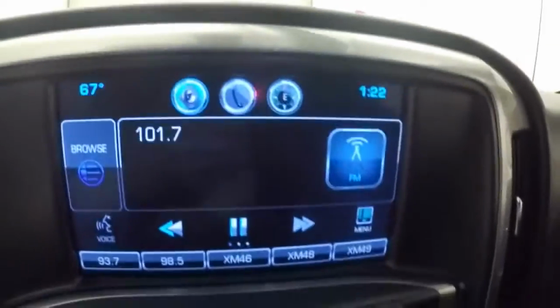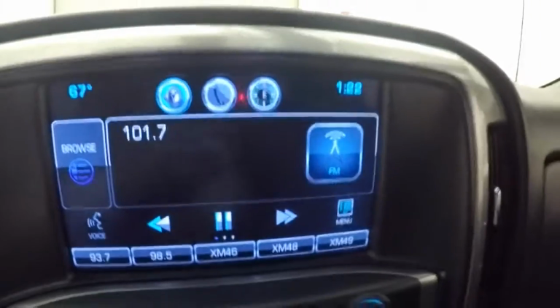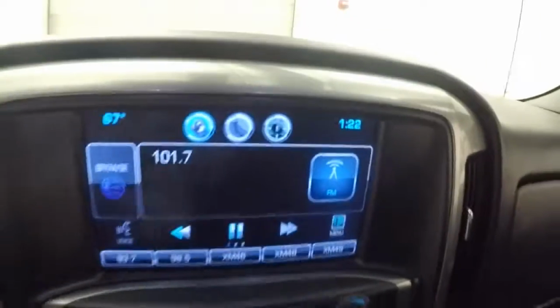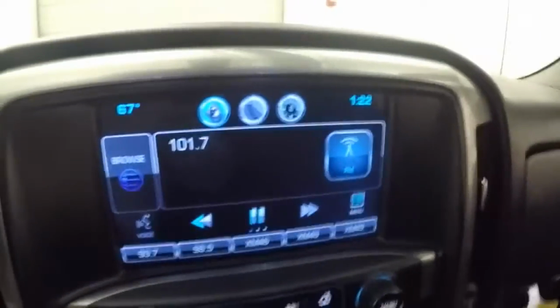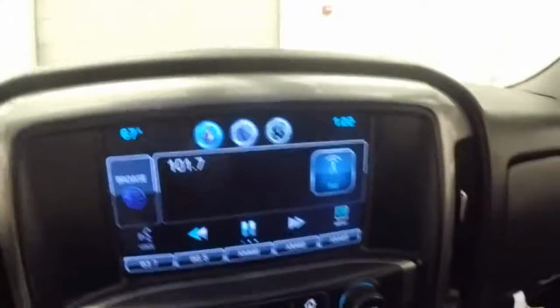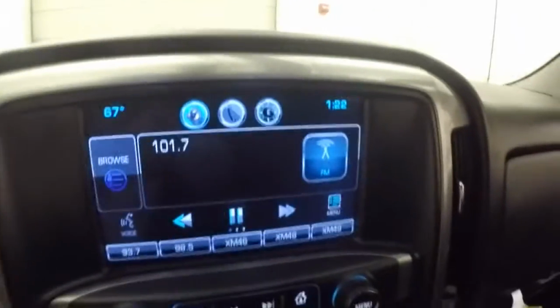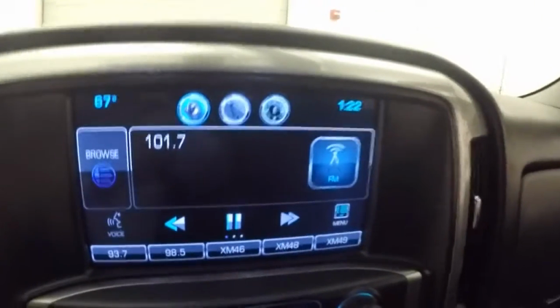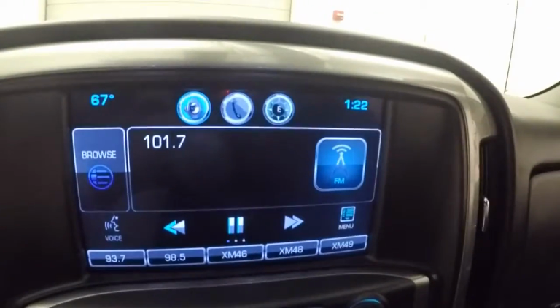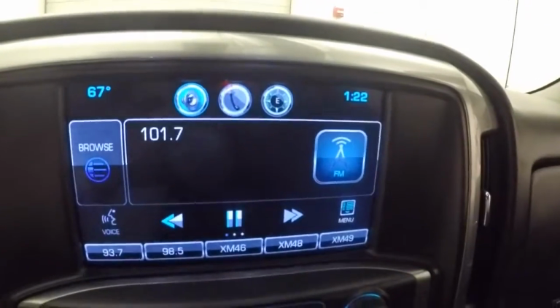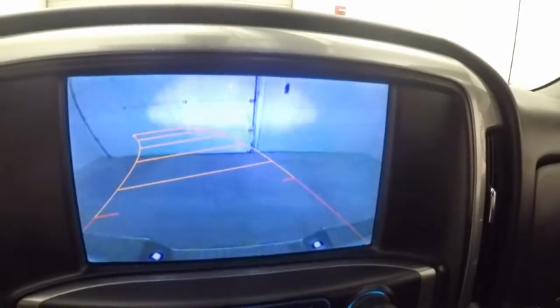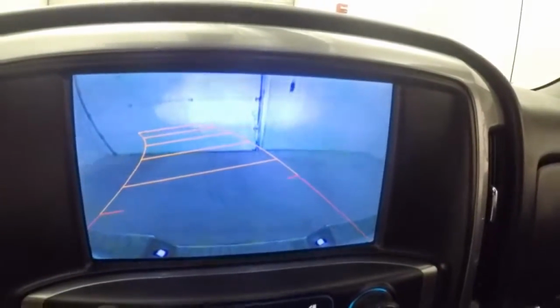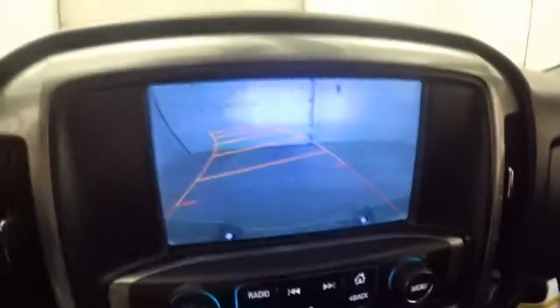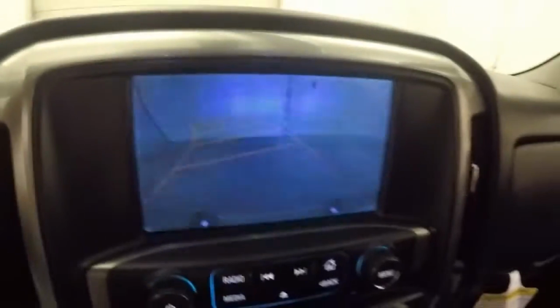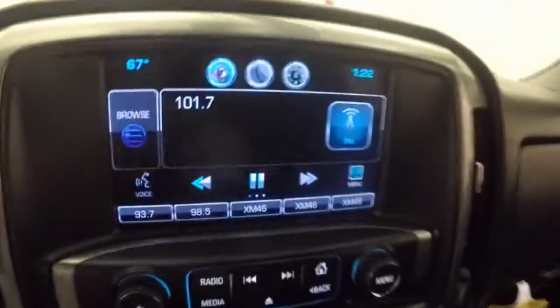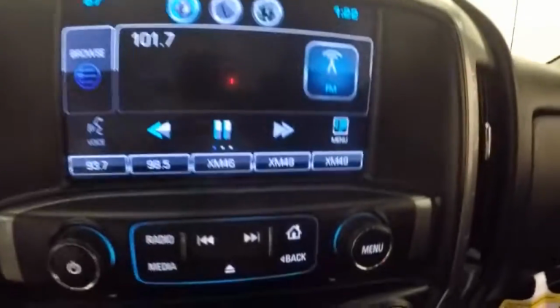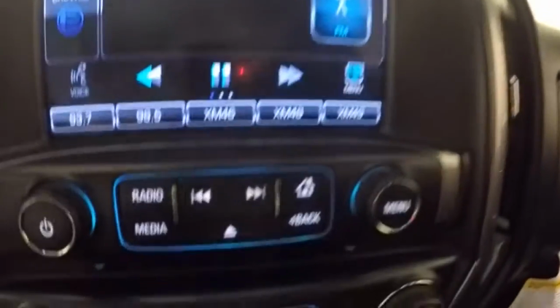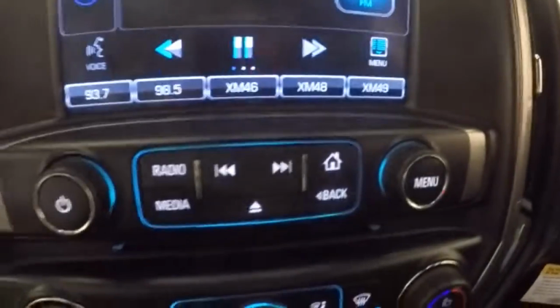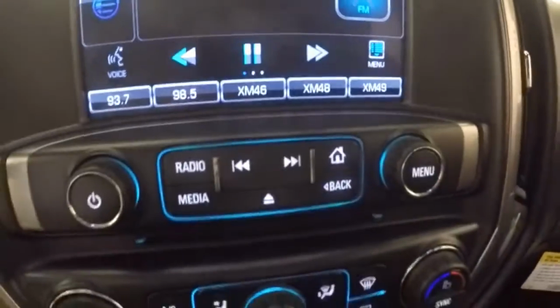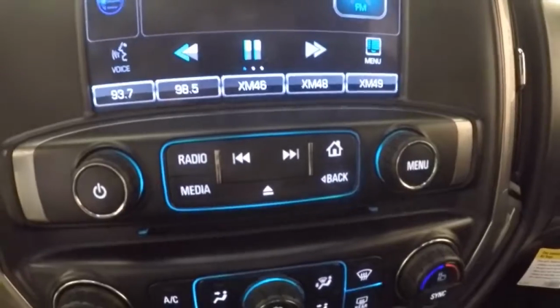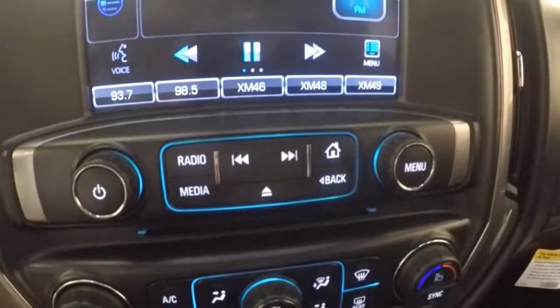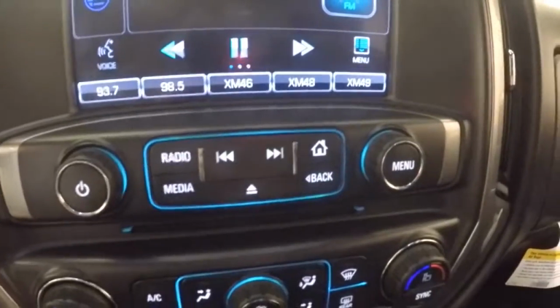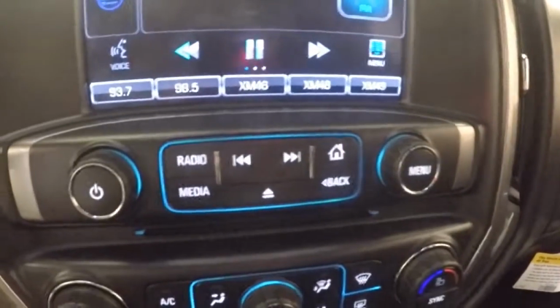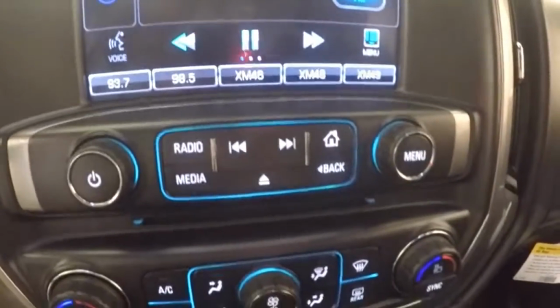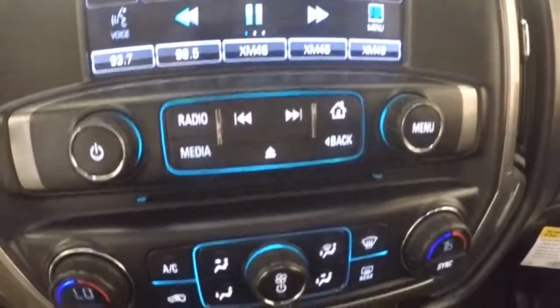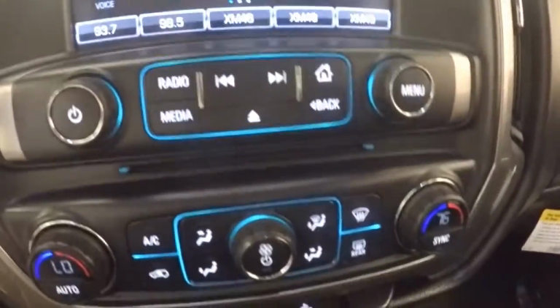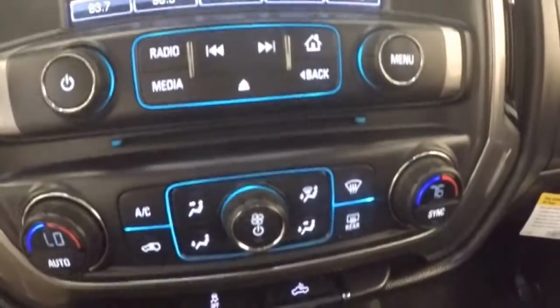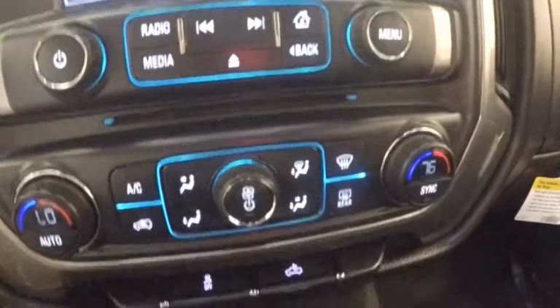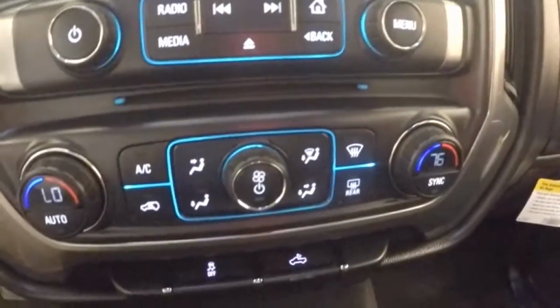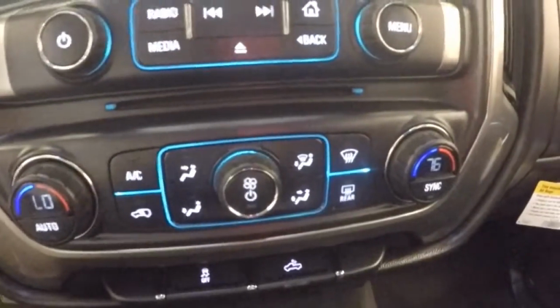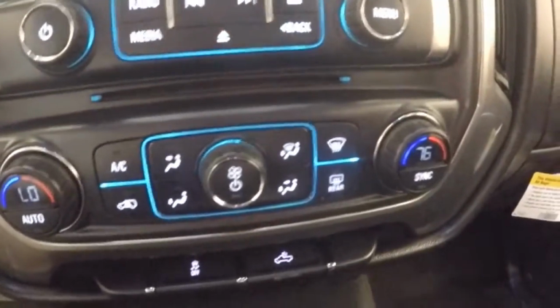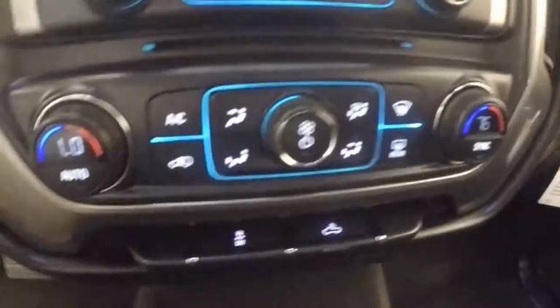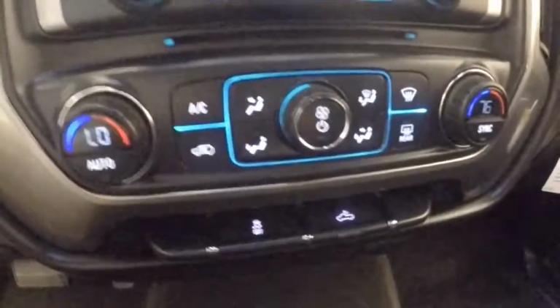Touch screen display, back up camera, stereo controls, and dual climate control.